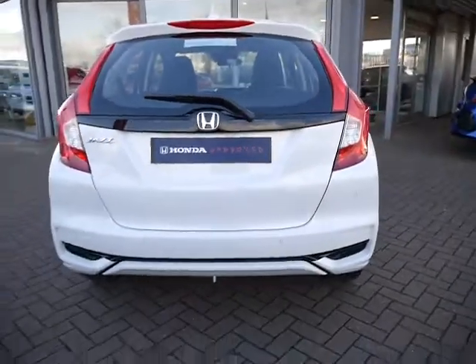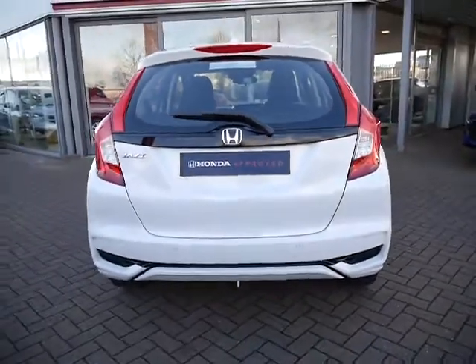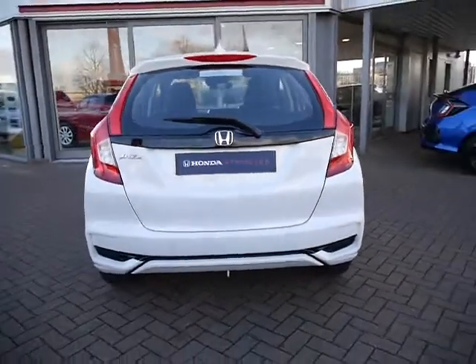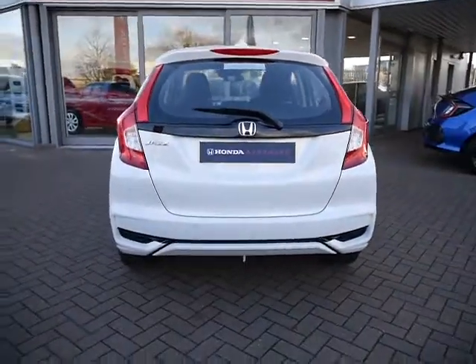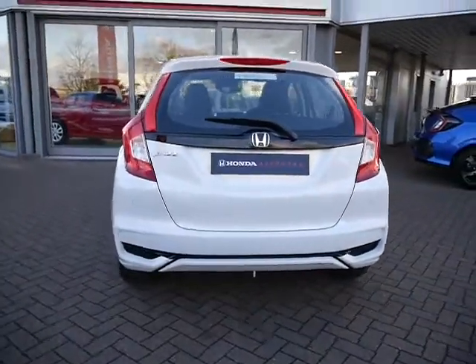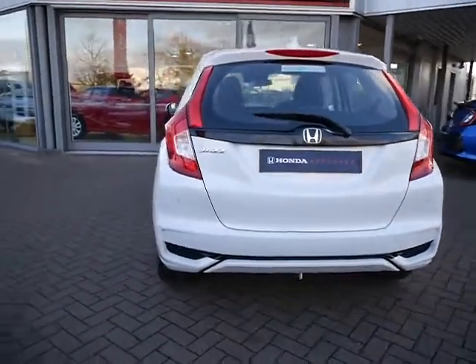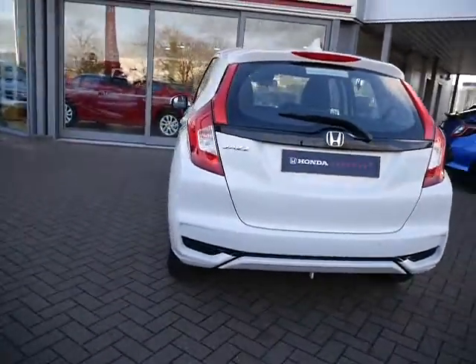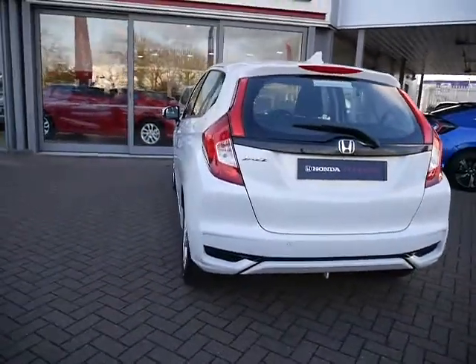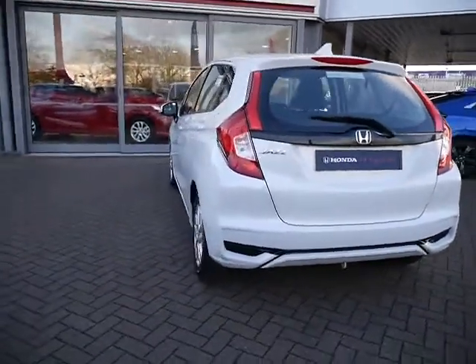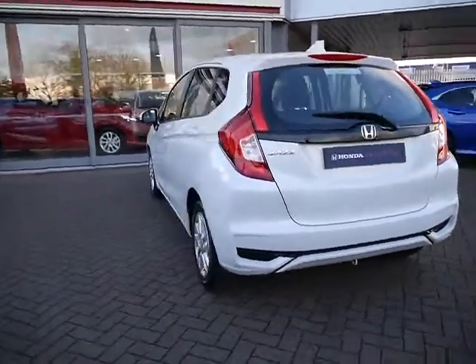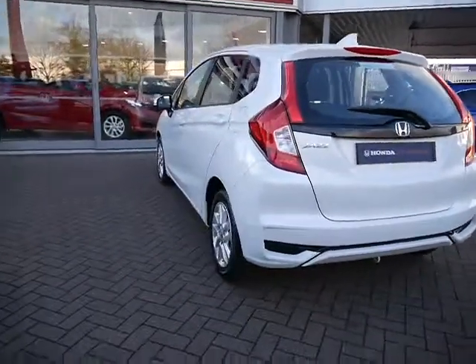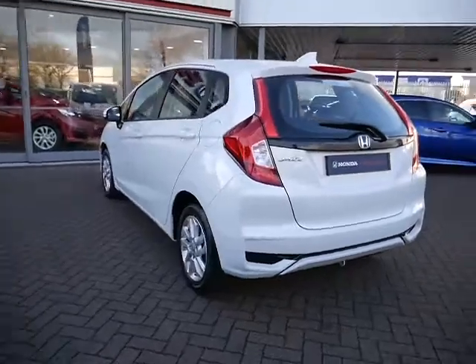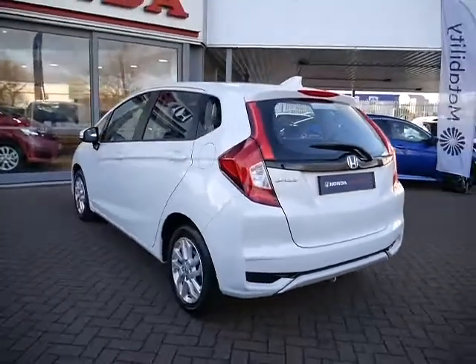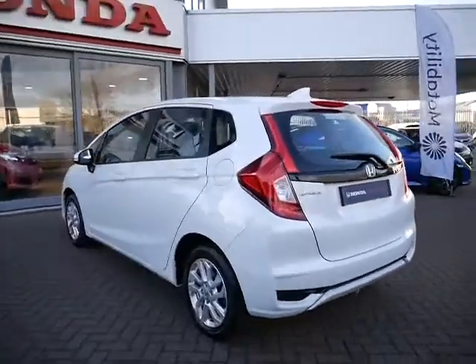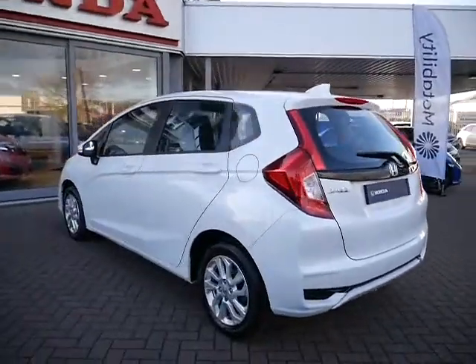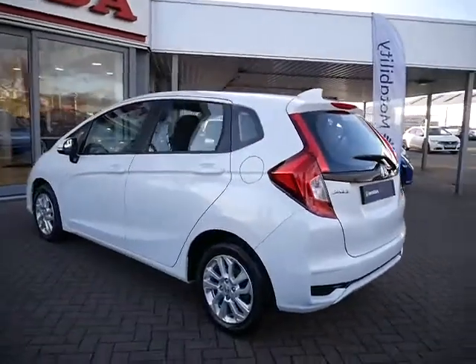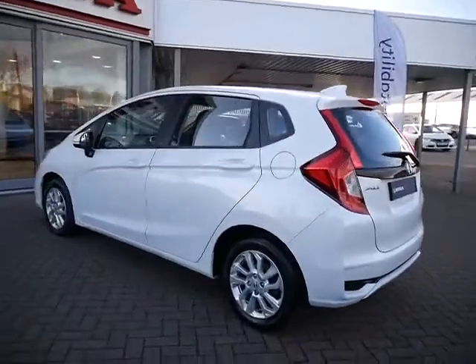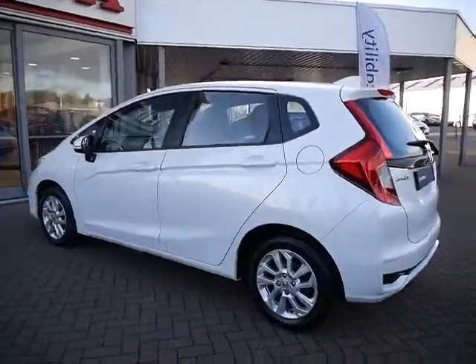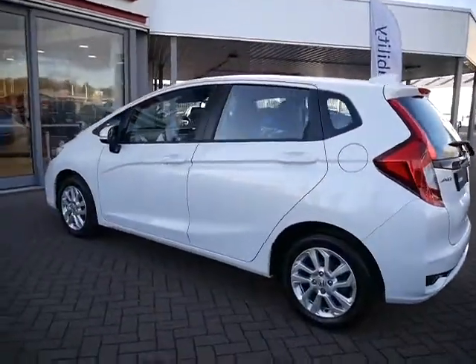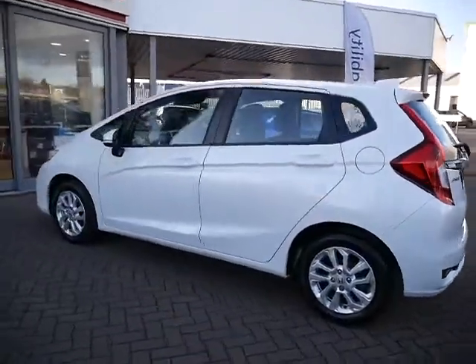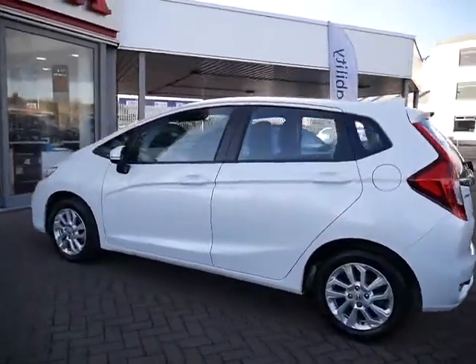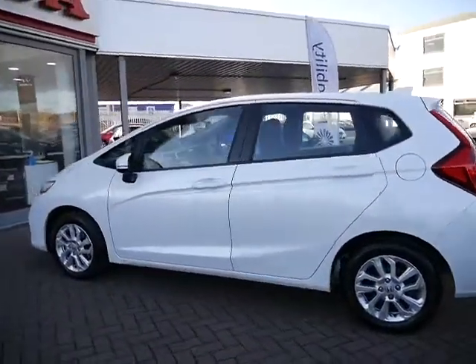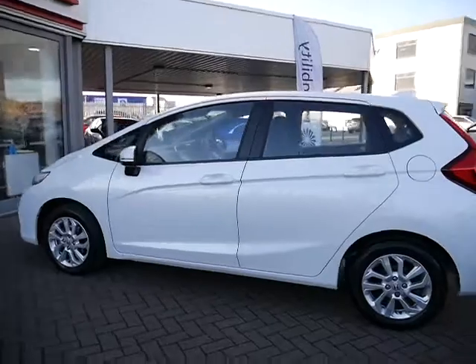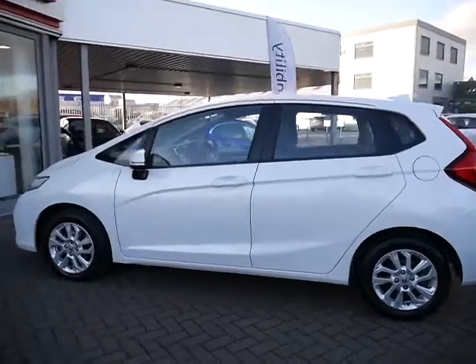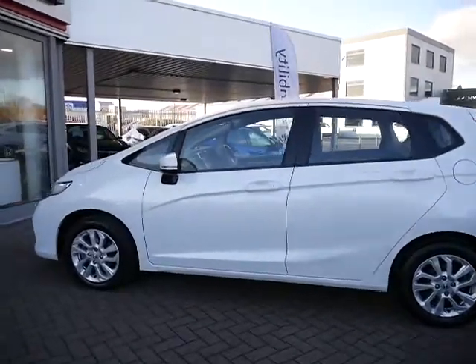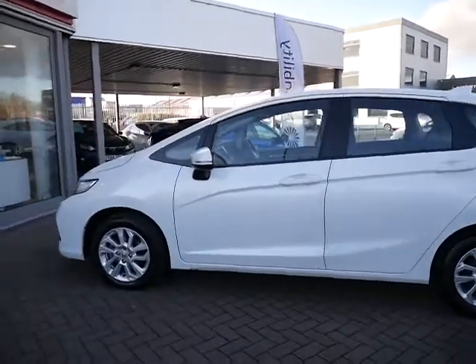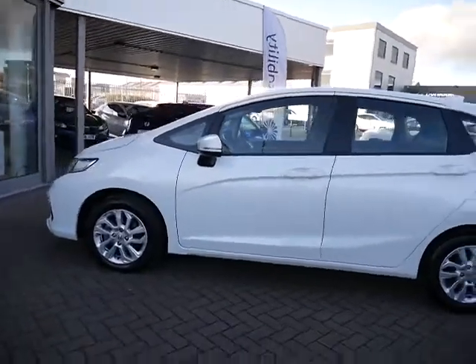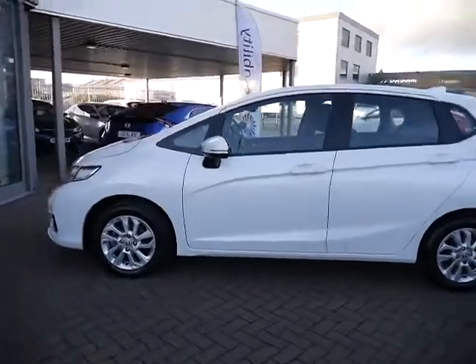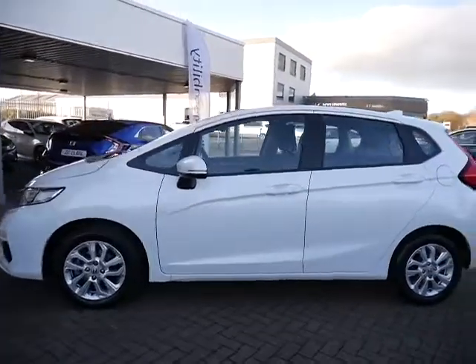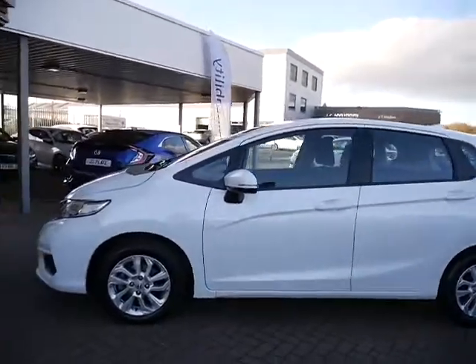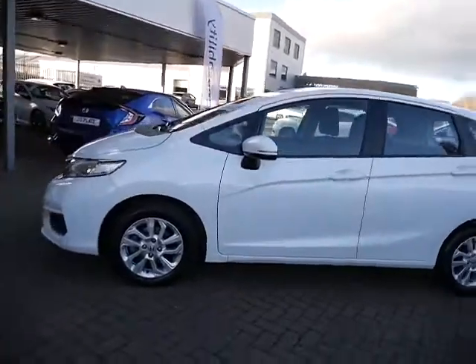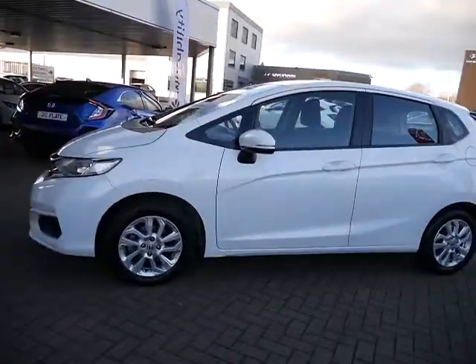If you'd like more information on this car or want to book a test drive, and talk about the extras with the warranty, service plan, and finance packages we offer, please pop in at JT Hughes Honda. Thank you.